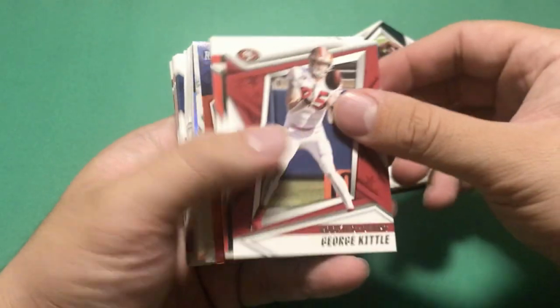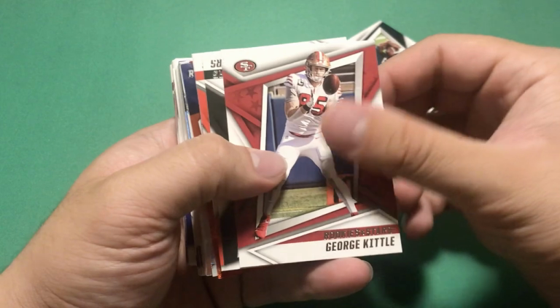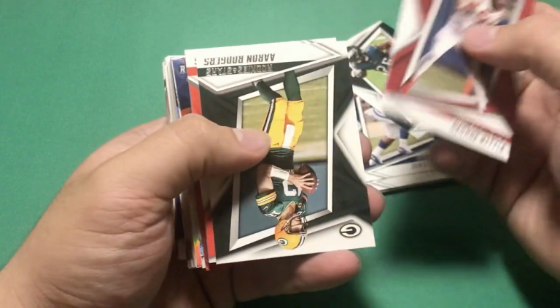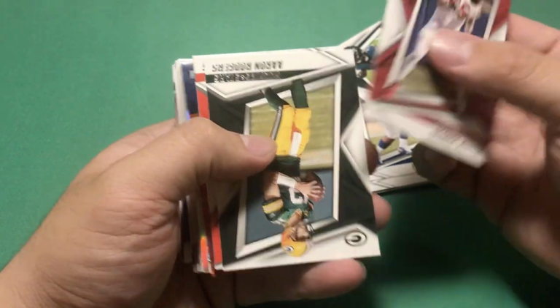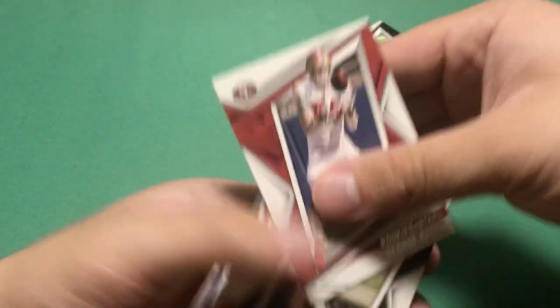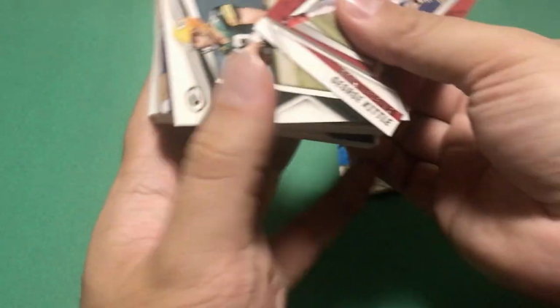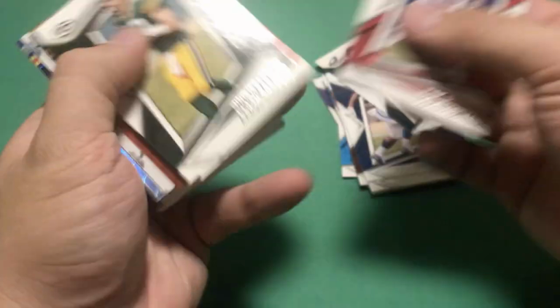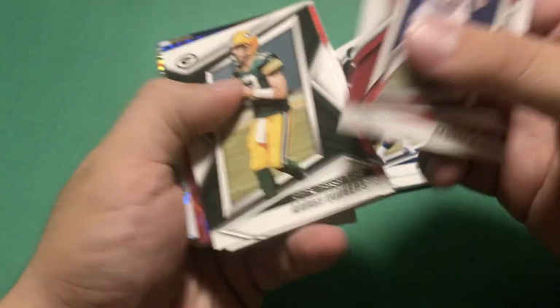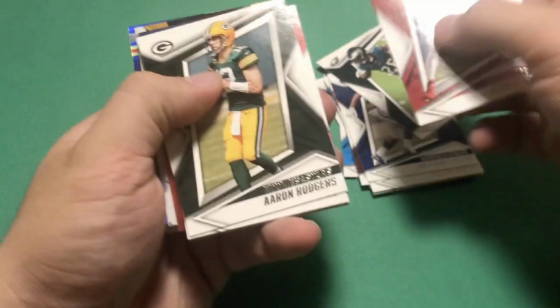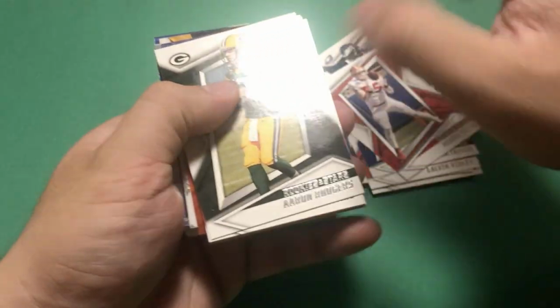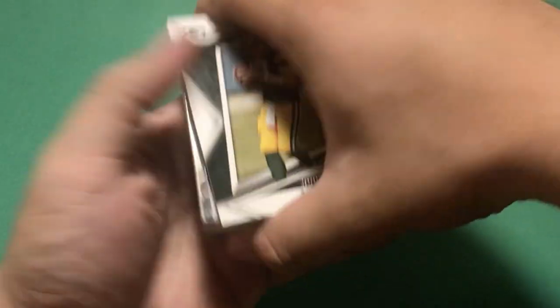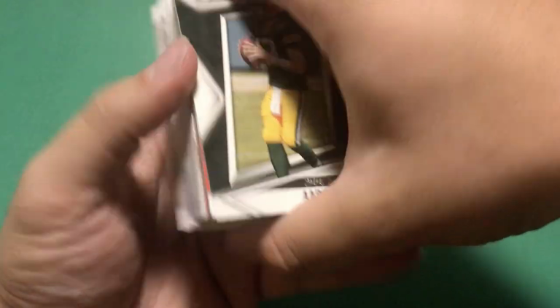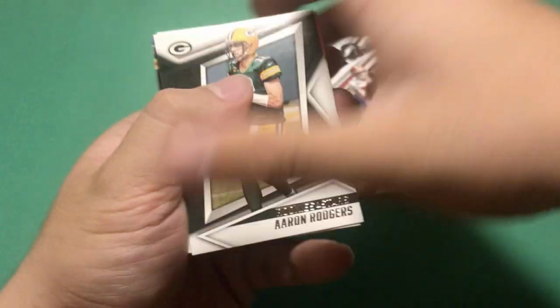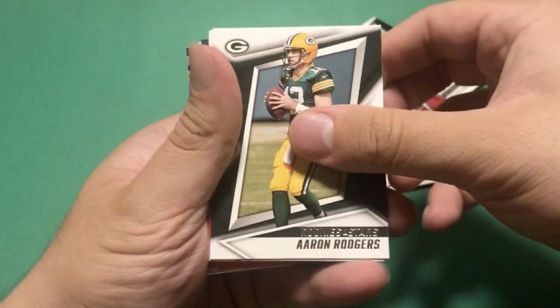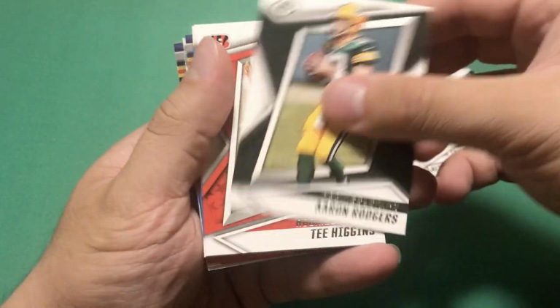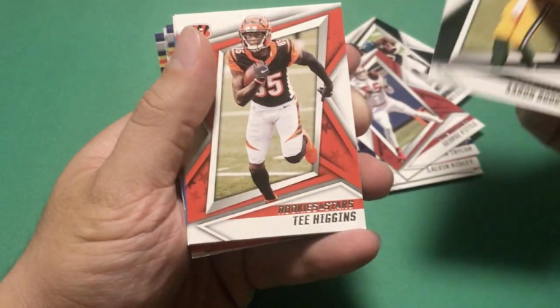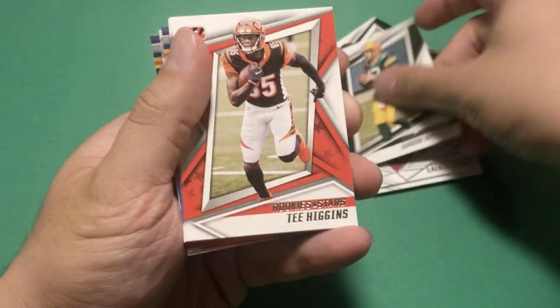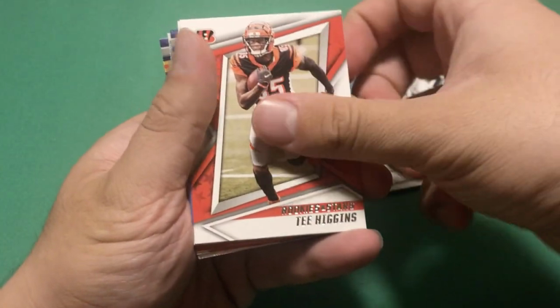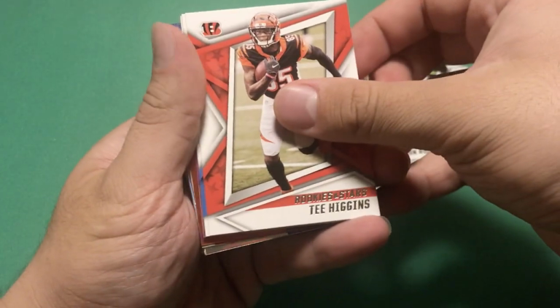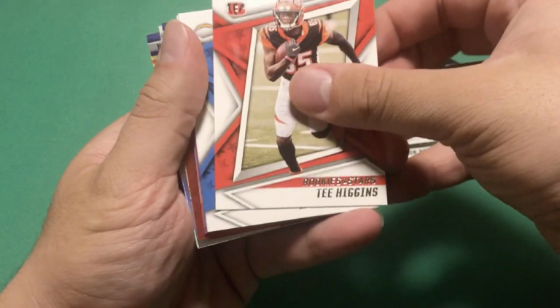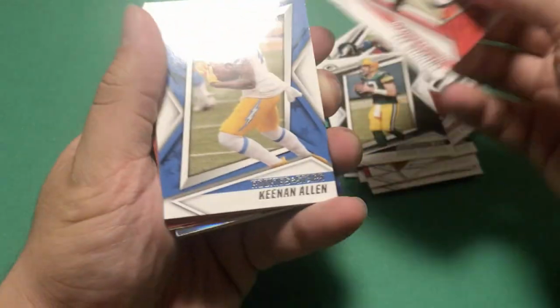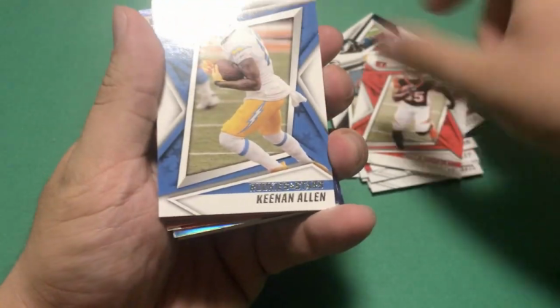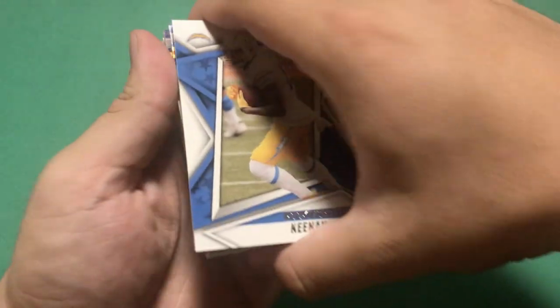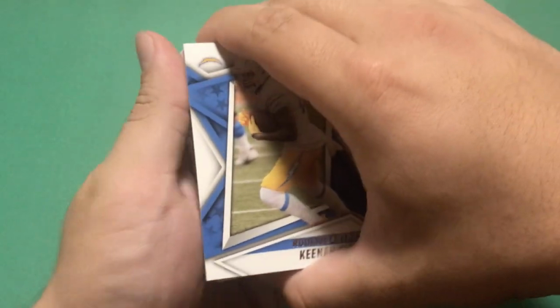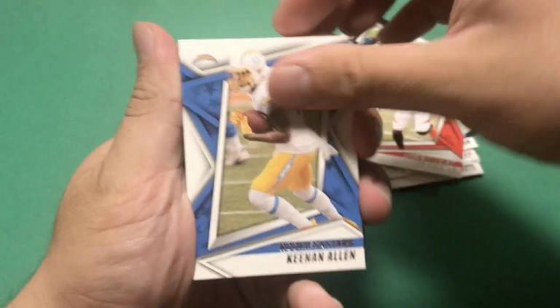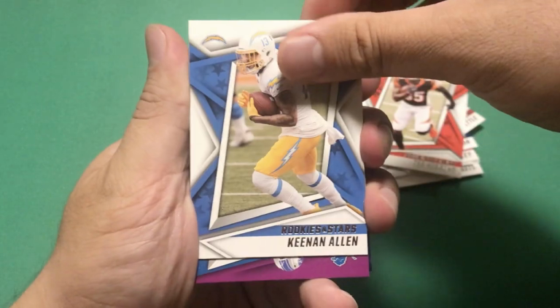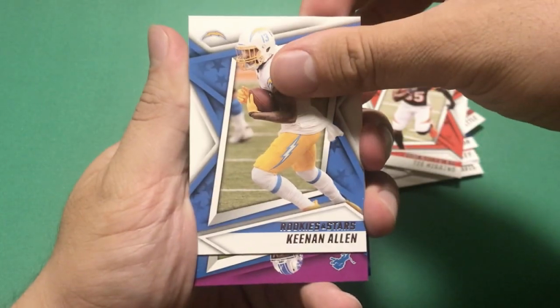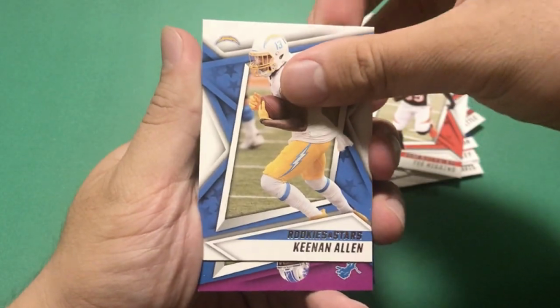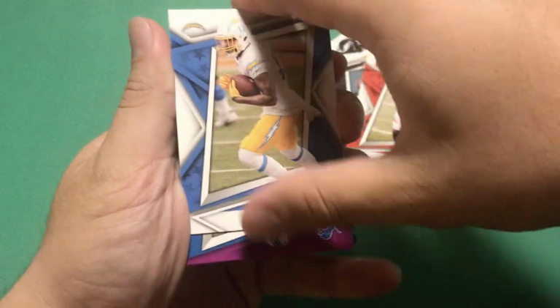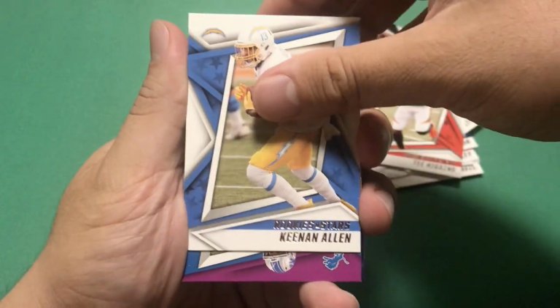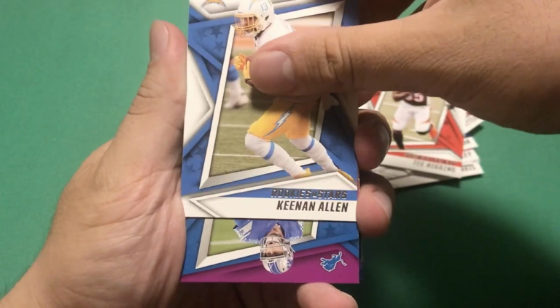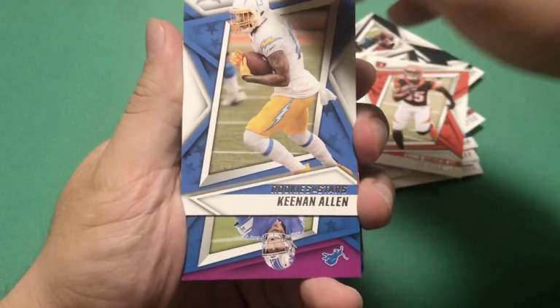Dalvin Cook, Nick Chubb, Zeke. Pretty soon we're going to be getting to the beef - George Kittle, Aaron Rodgers, who was recently re-signed. T. Higgins. Trying to save the good stuff. And here we have our purple parallels.